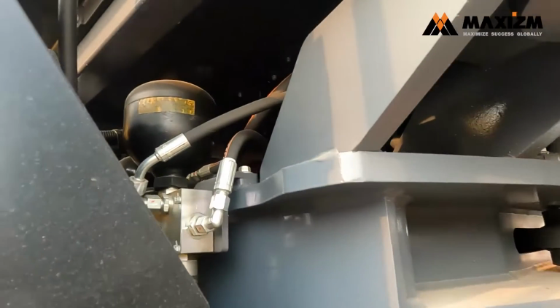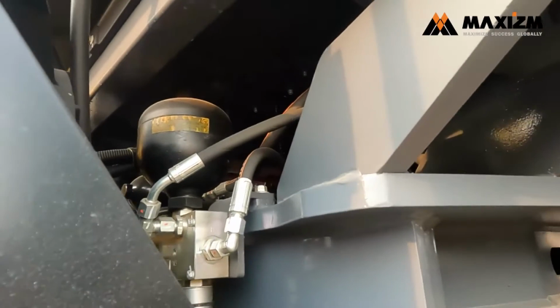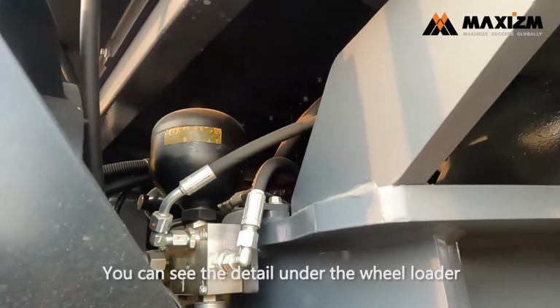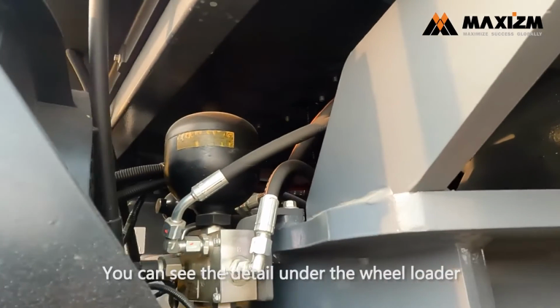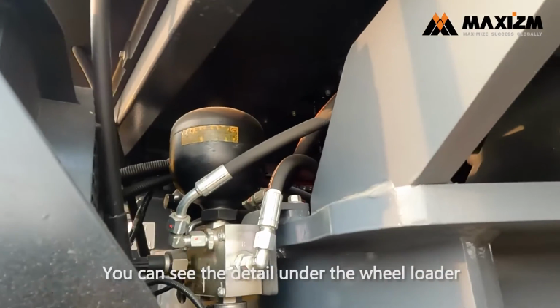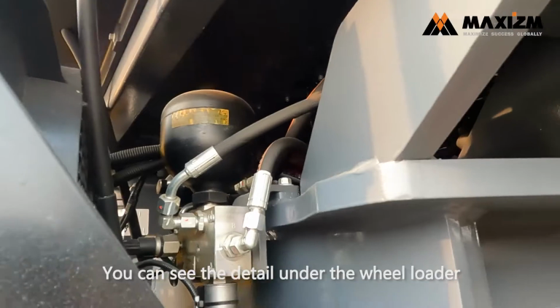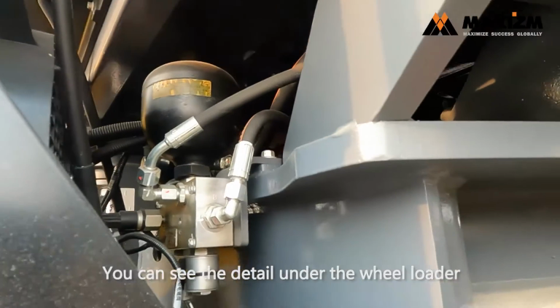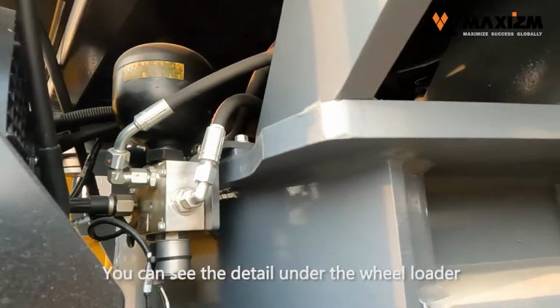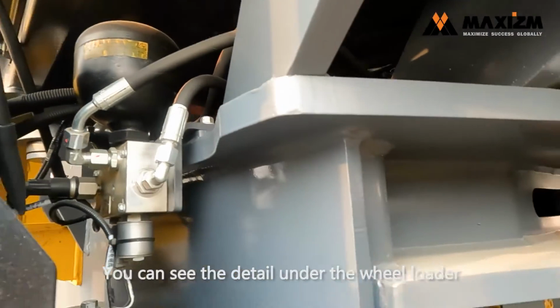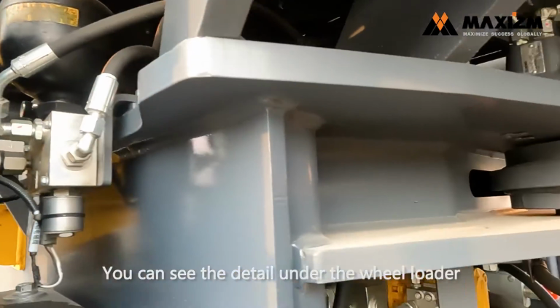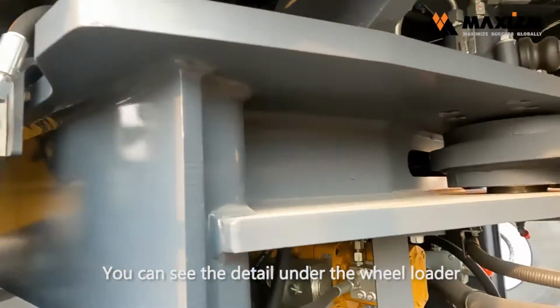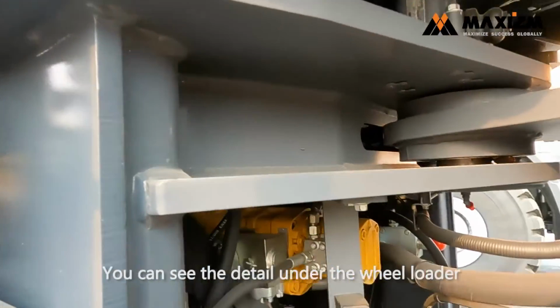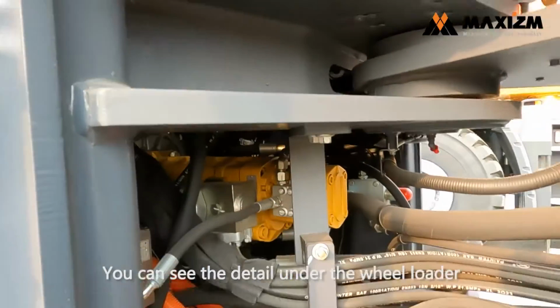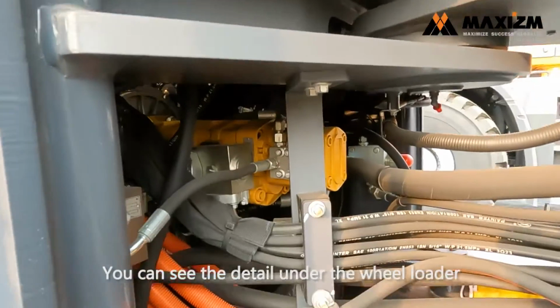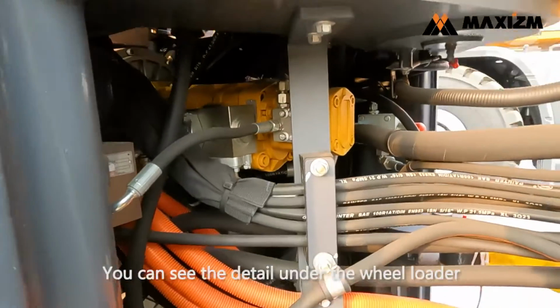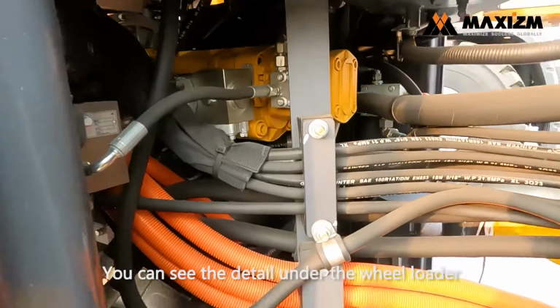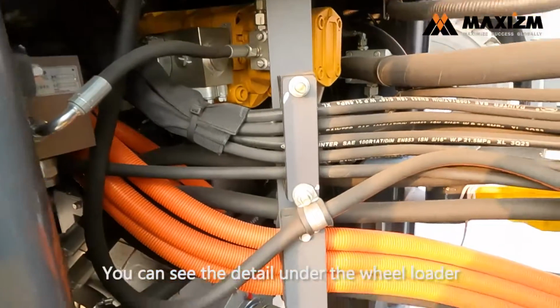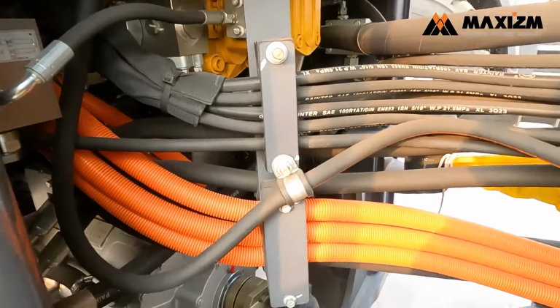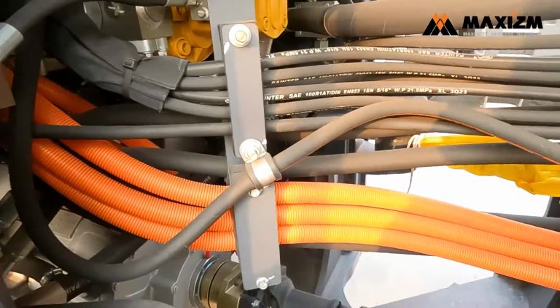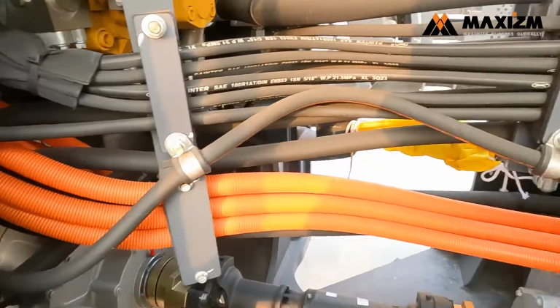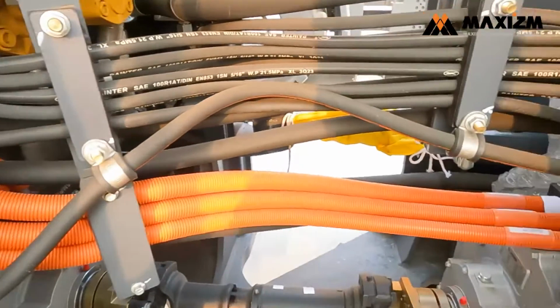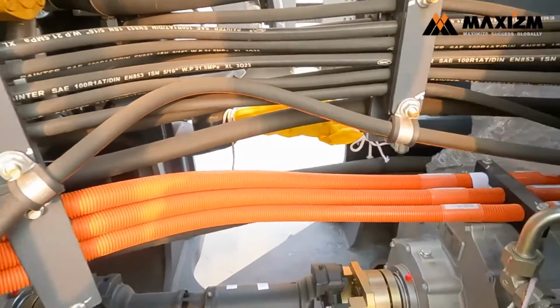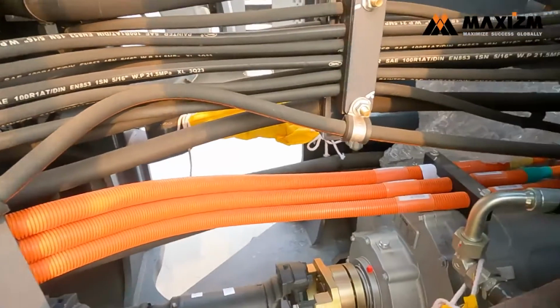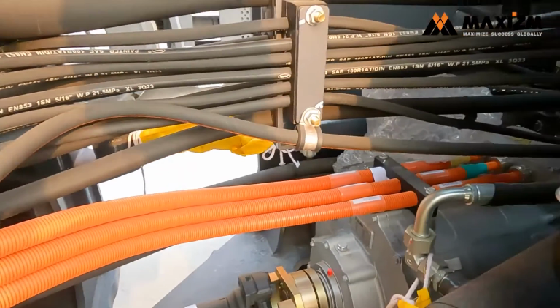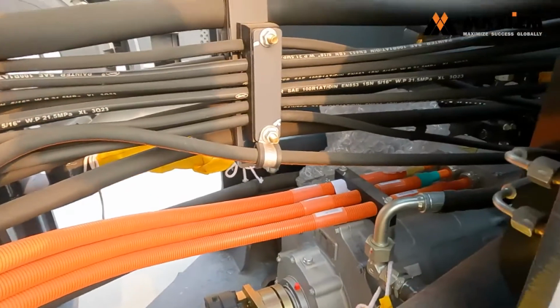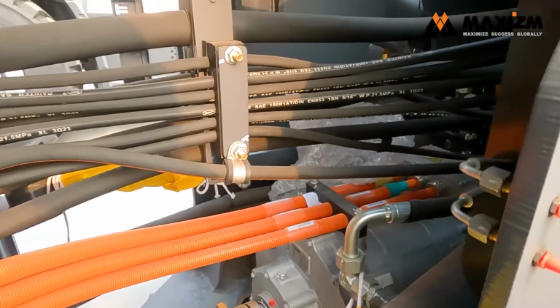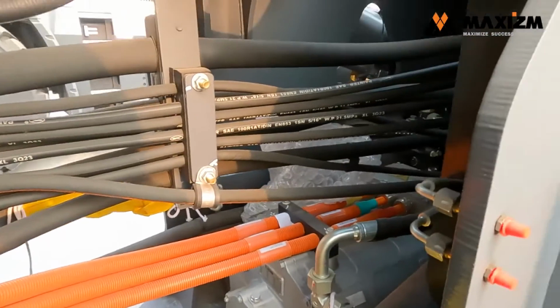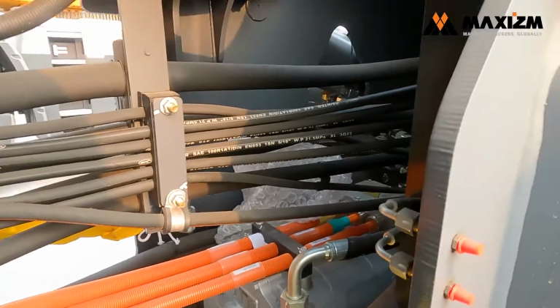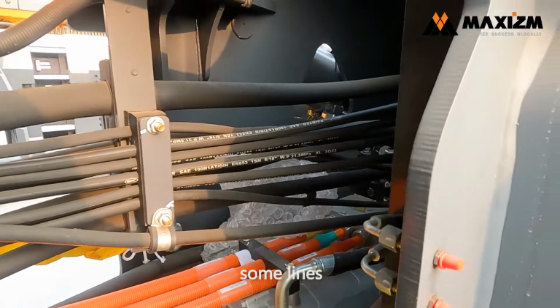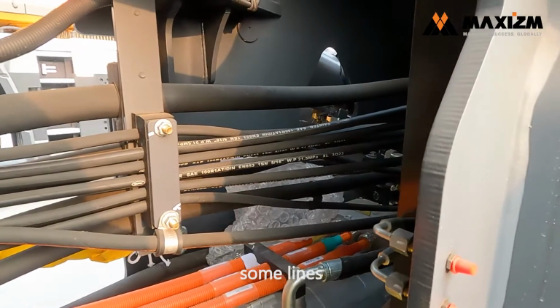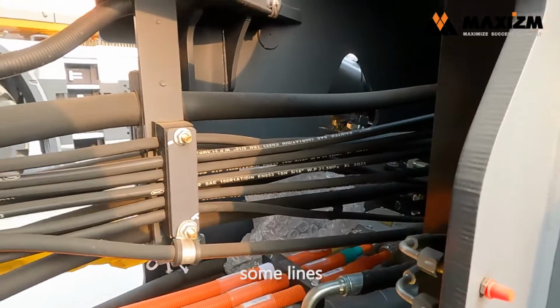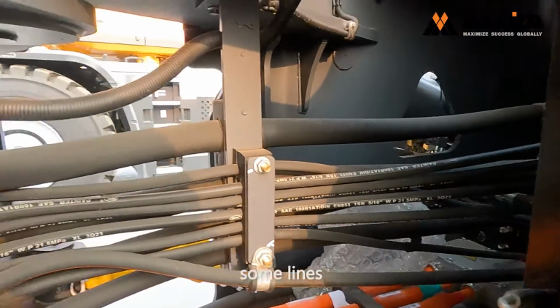You can see the detail under the wheel loader — some lines.